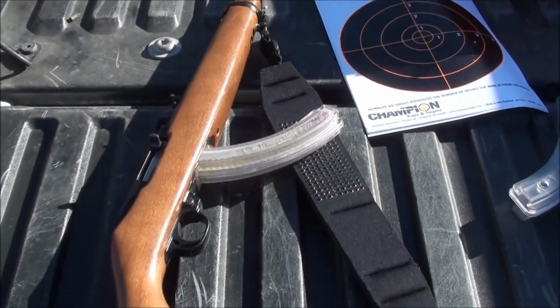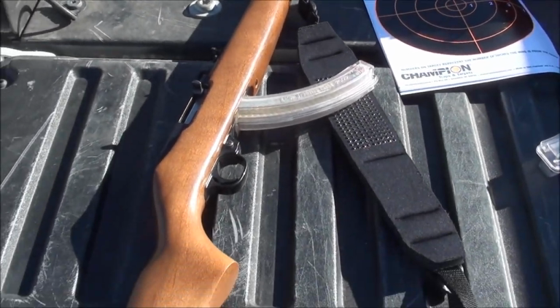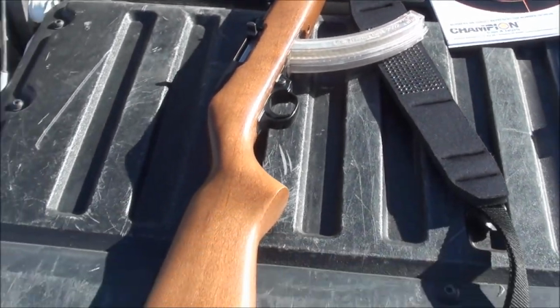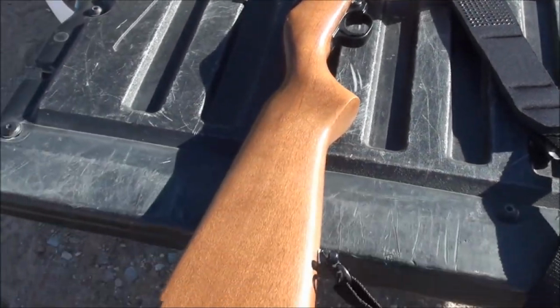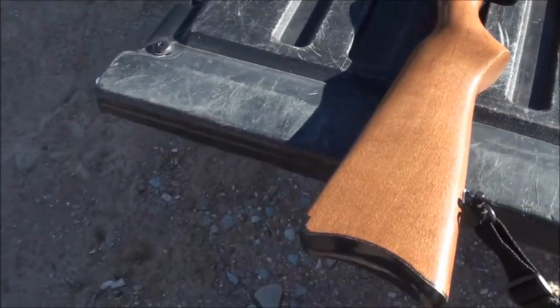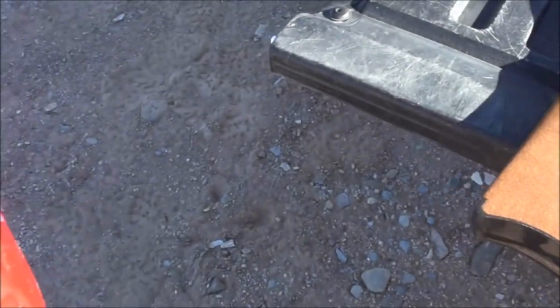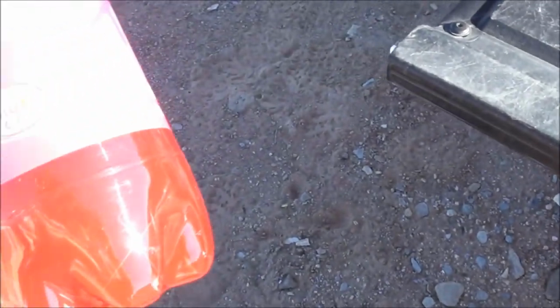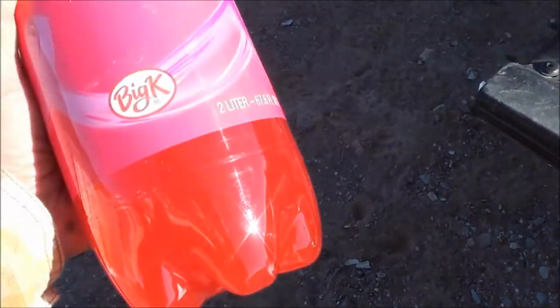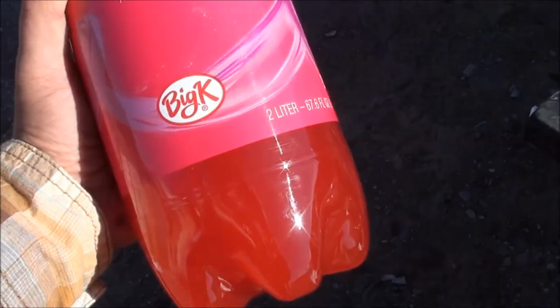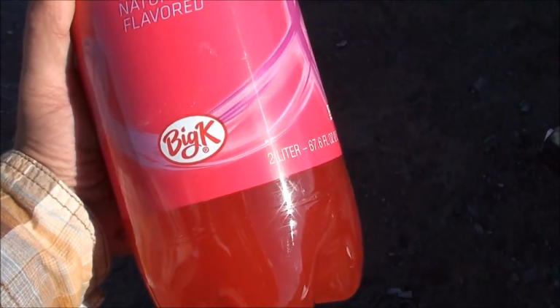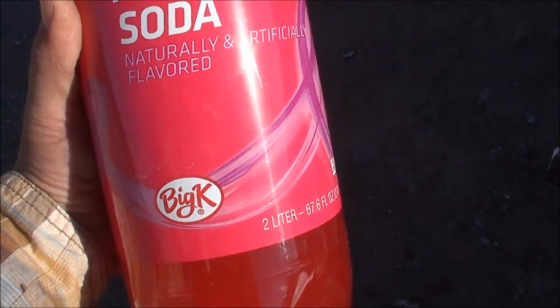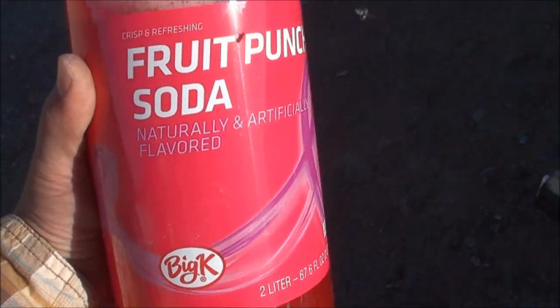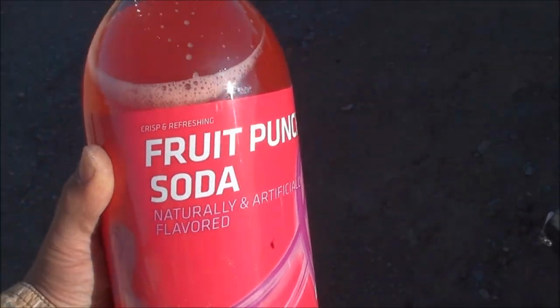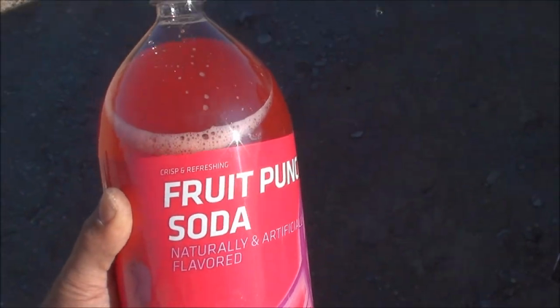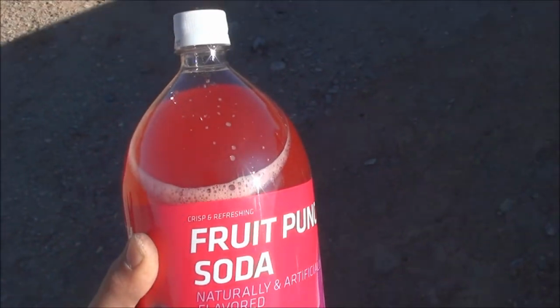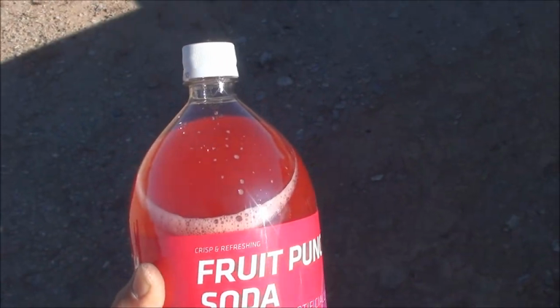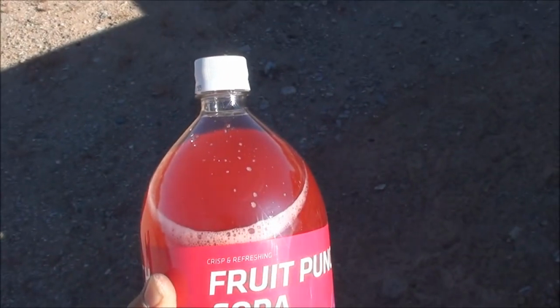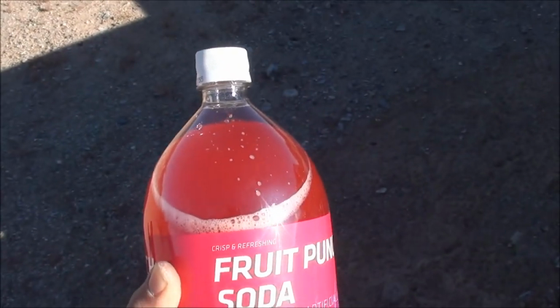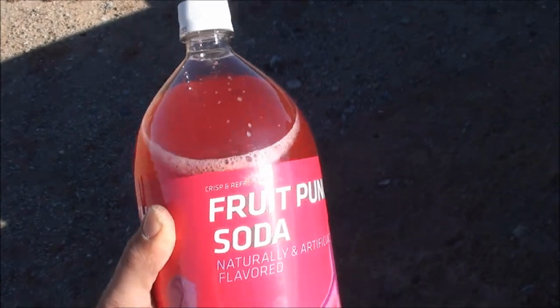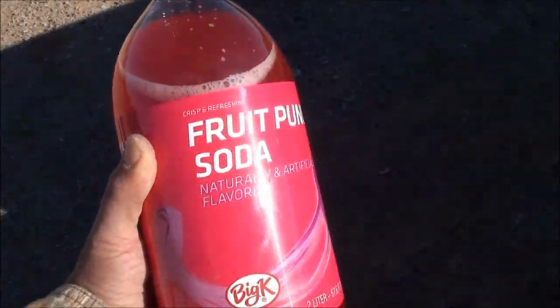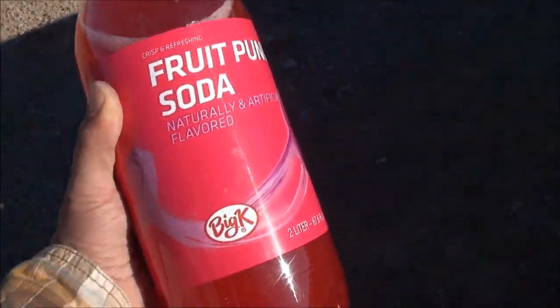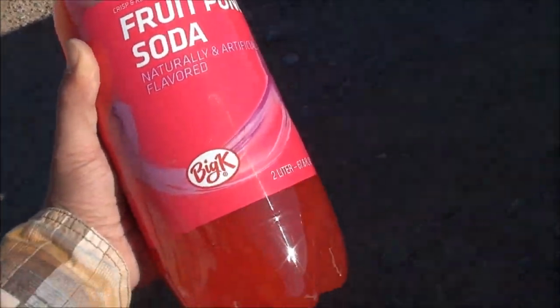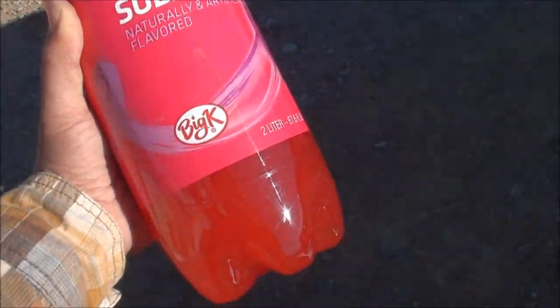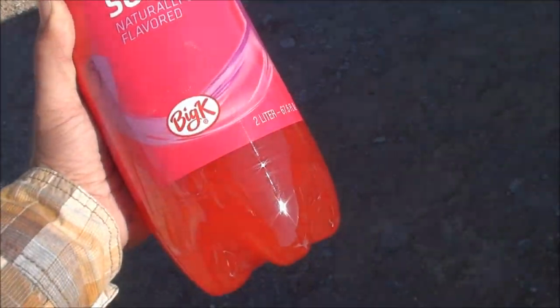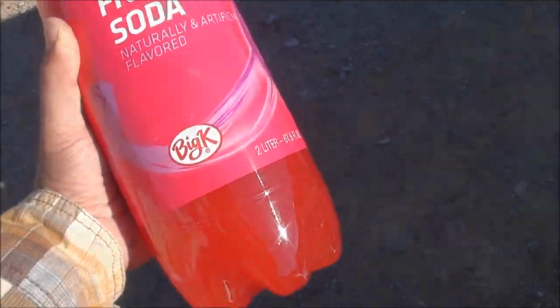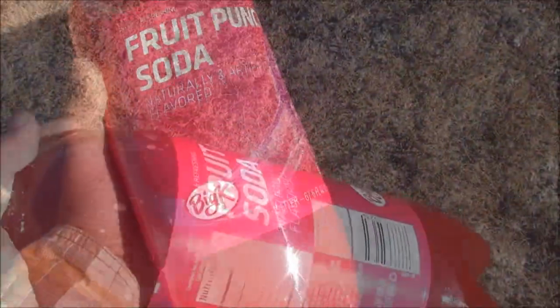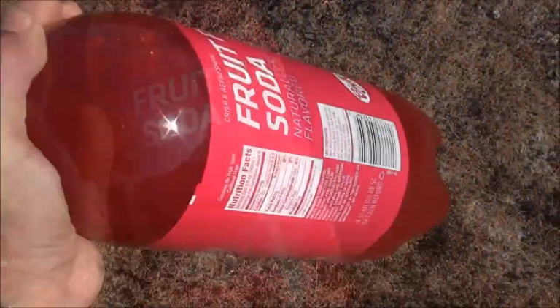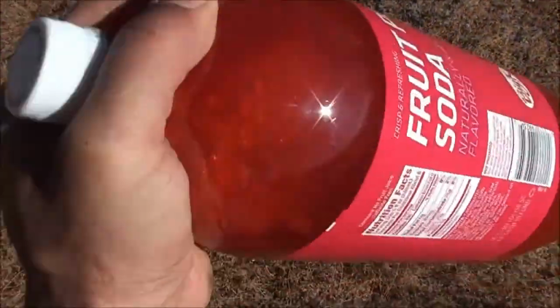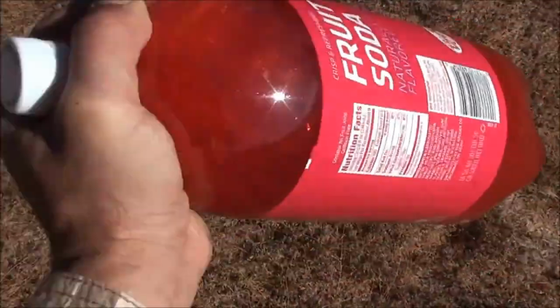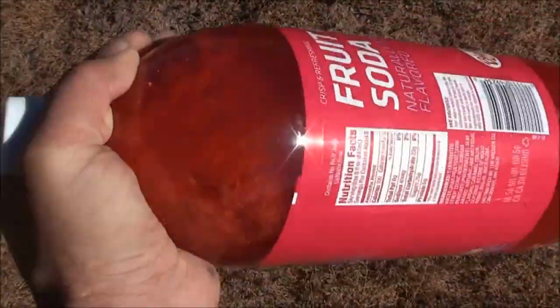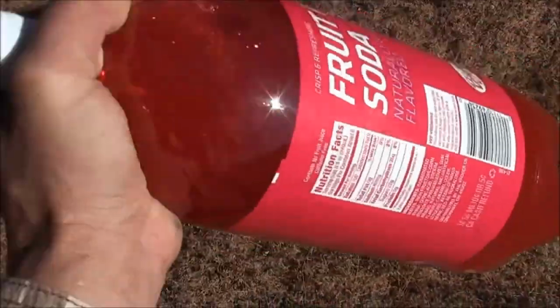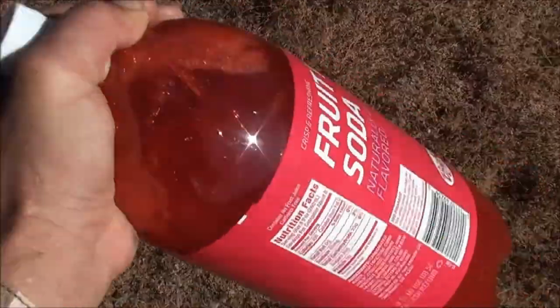Well, look what I just found. Well, I'm sure not gonna drink it, but I'll shoot it. Alright, let's shake it up.